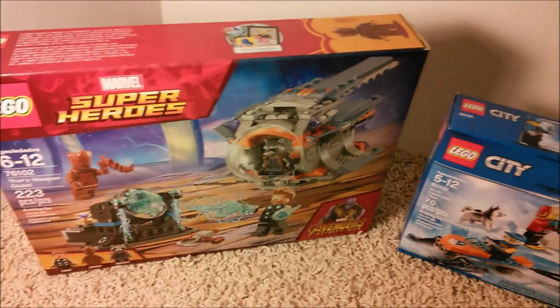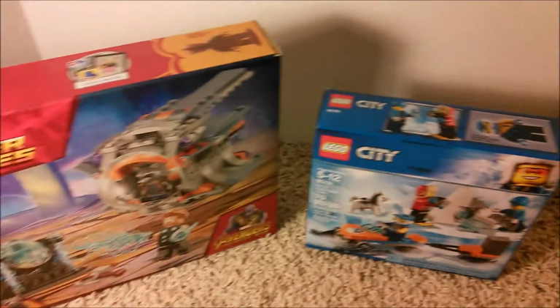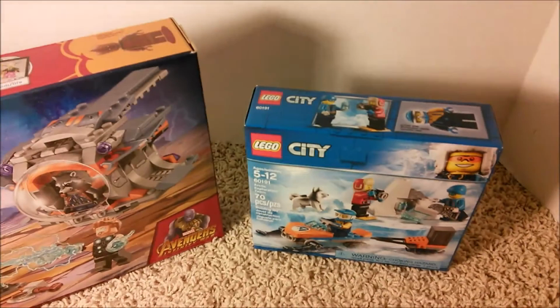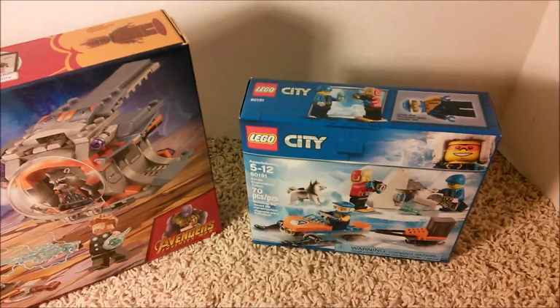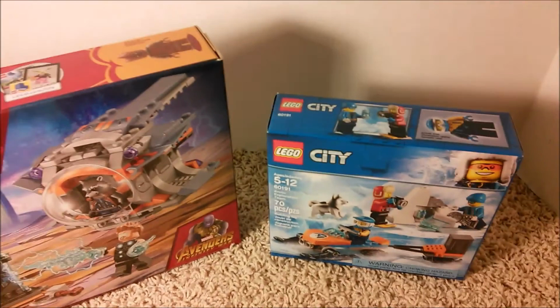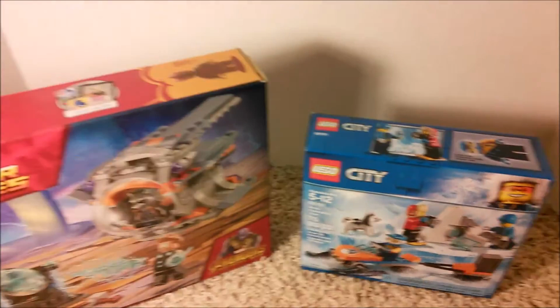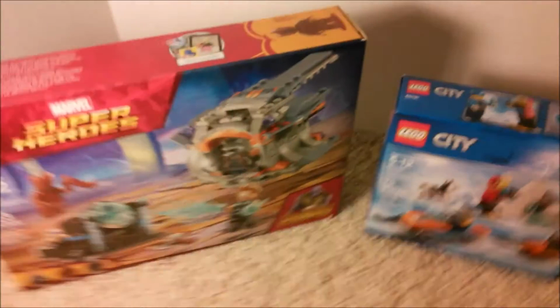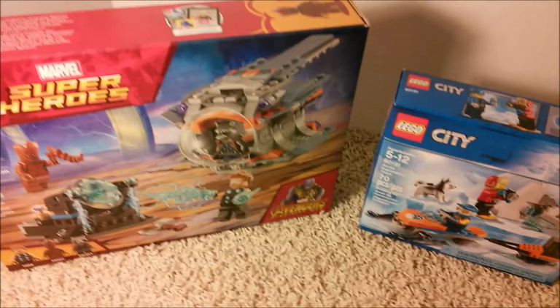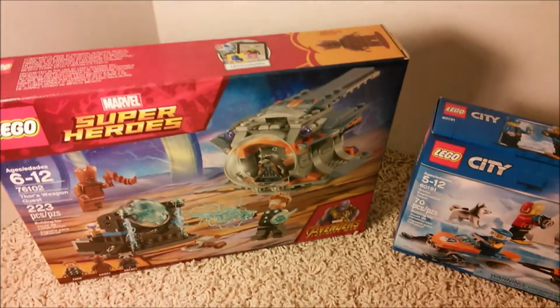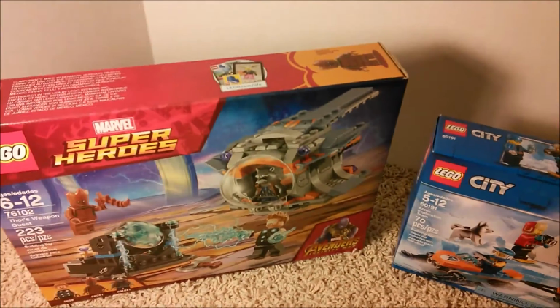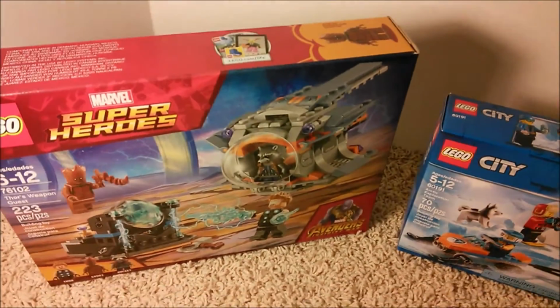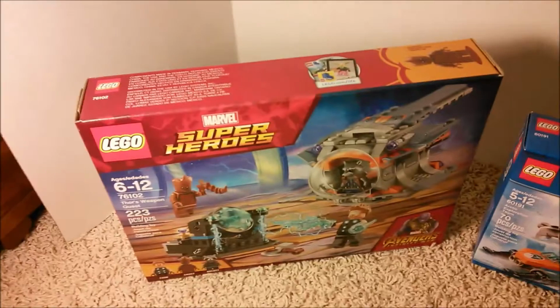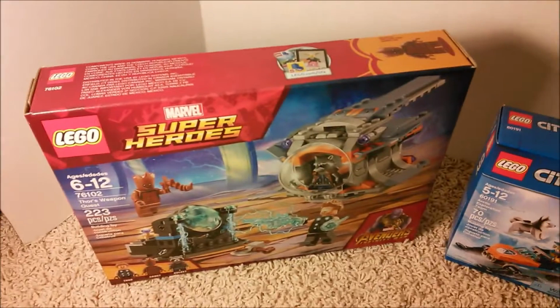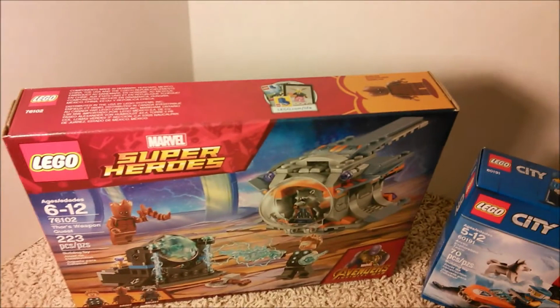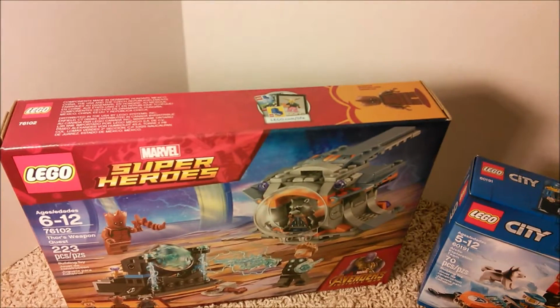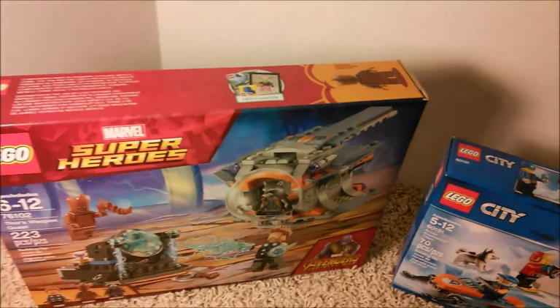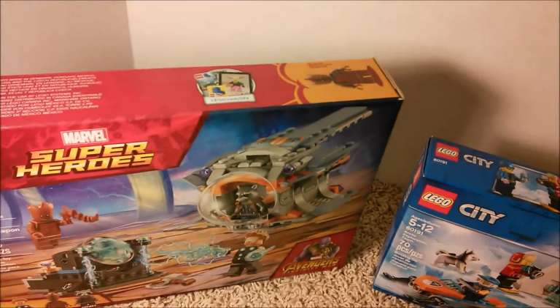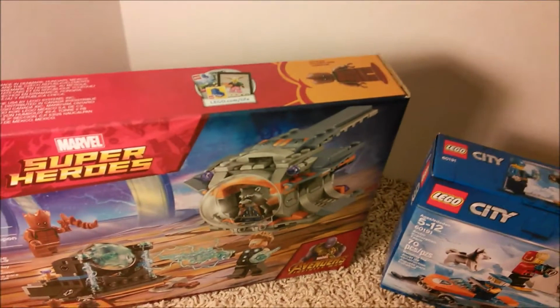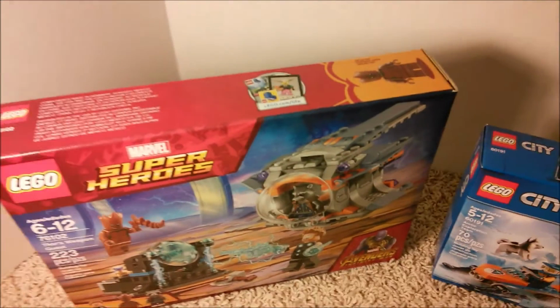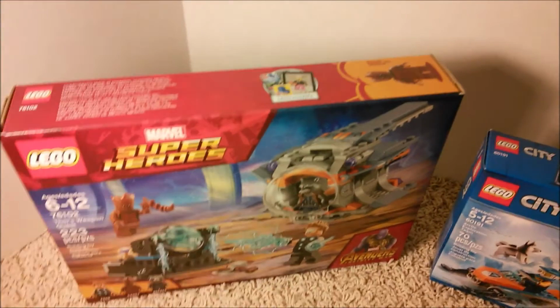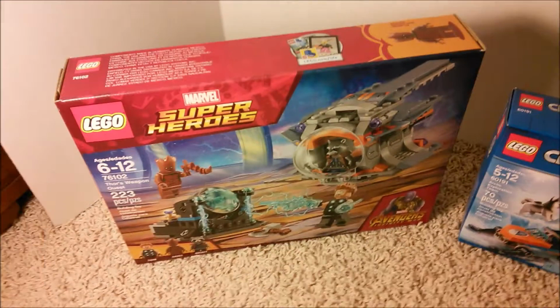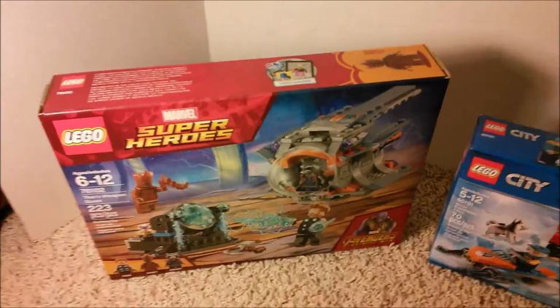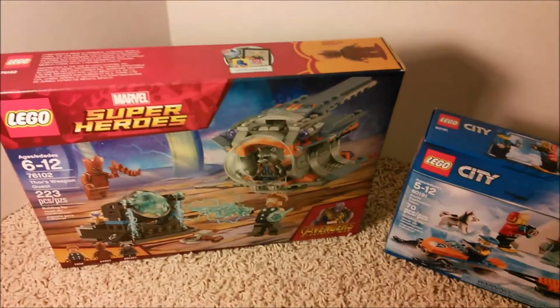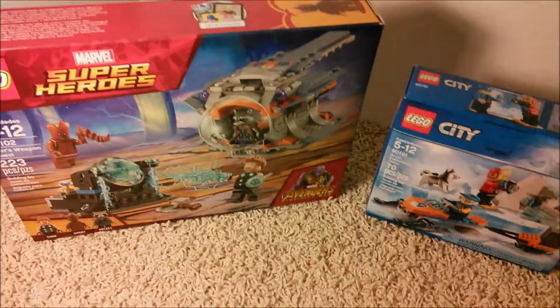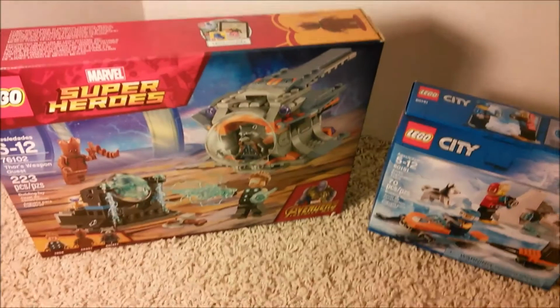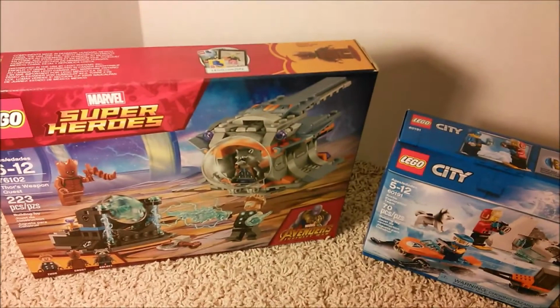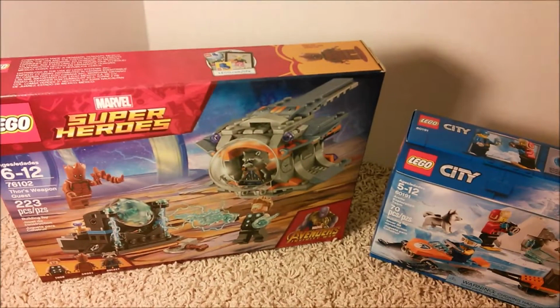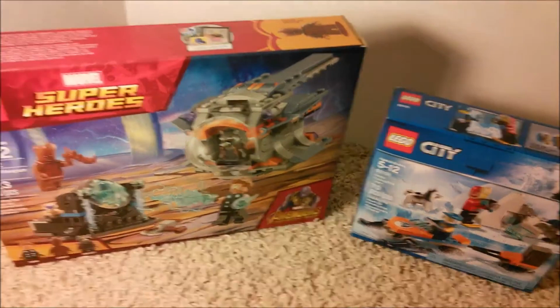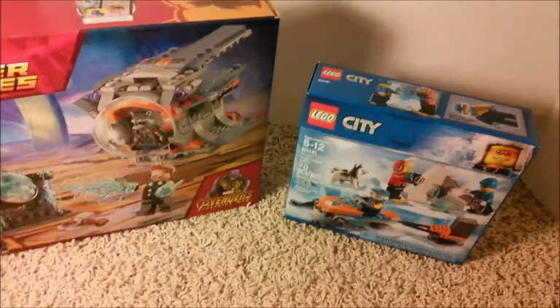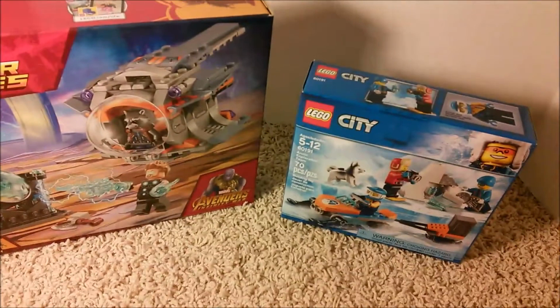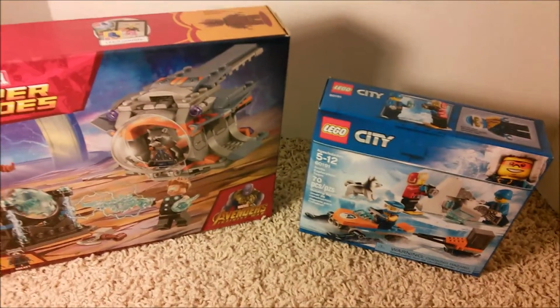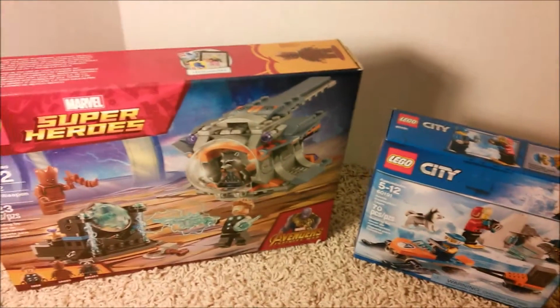So yeah, that was a quick little haul for you guys. Please like the video, comment your thoughts down below — was that a good deal? If you guys found anything good at Walmart during the sales, please subscribe and hit the notification bell, and I will see you in the next video.